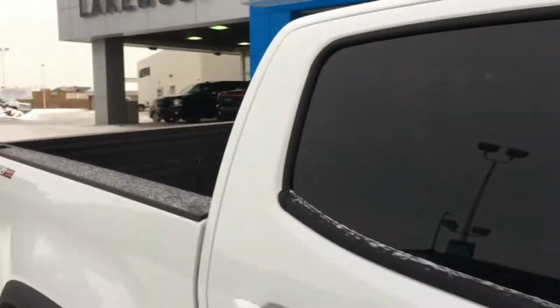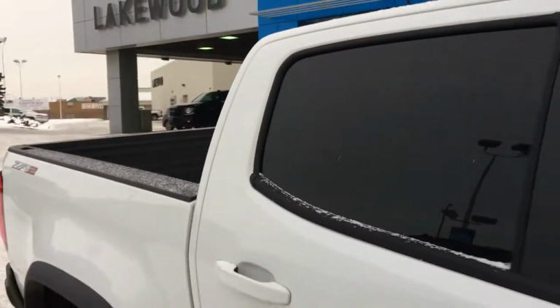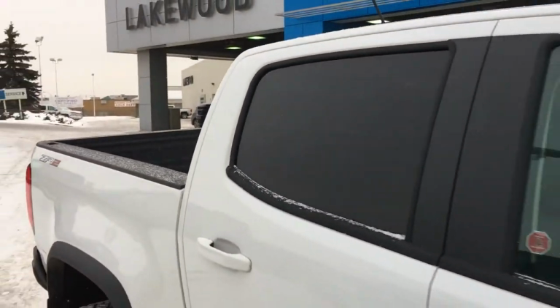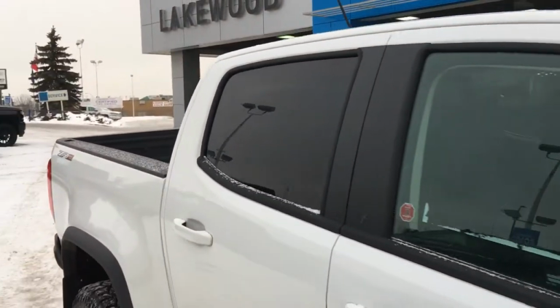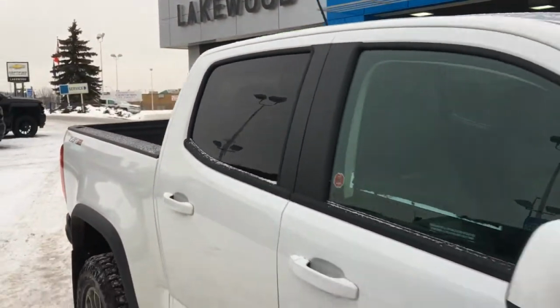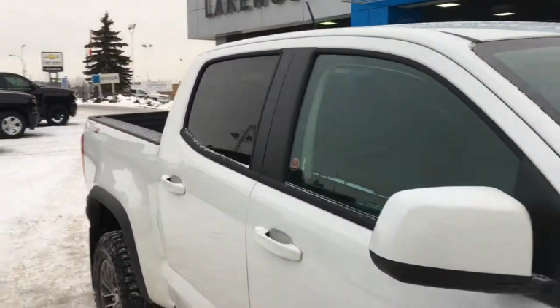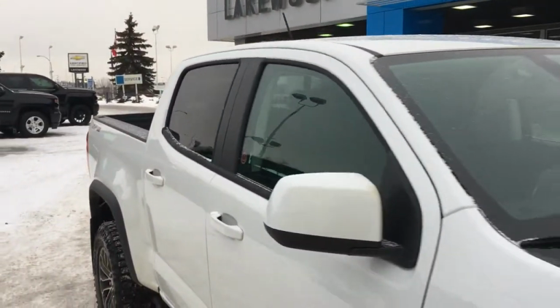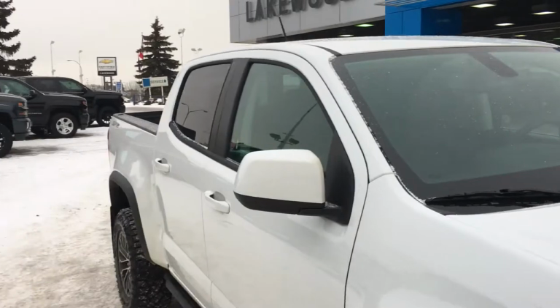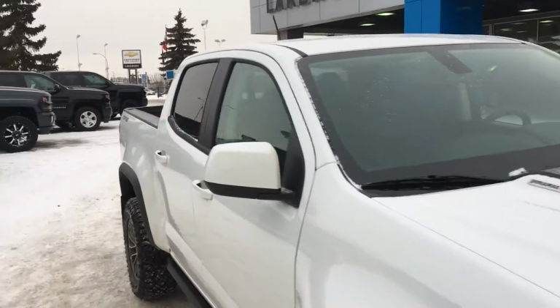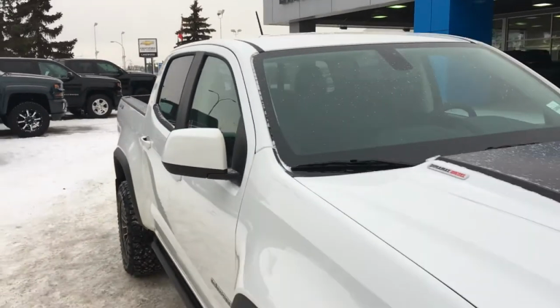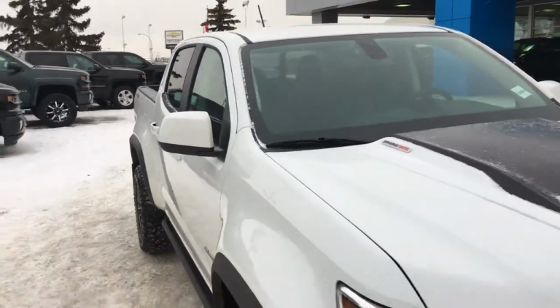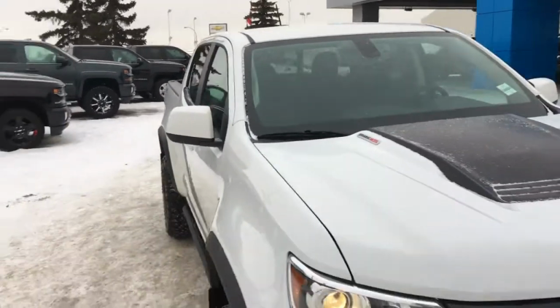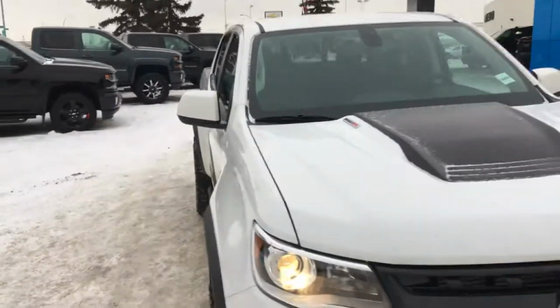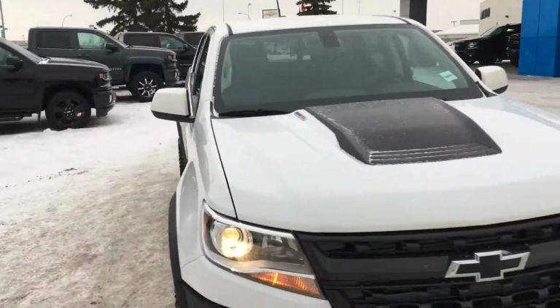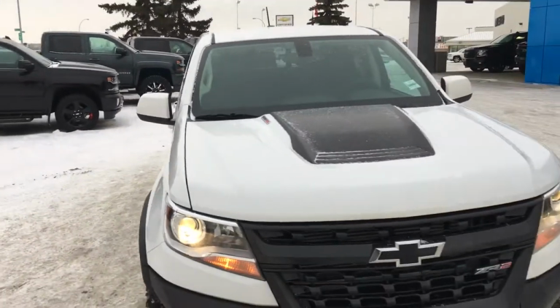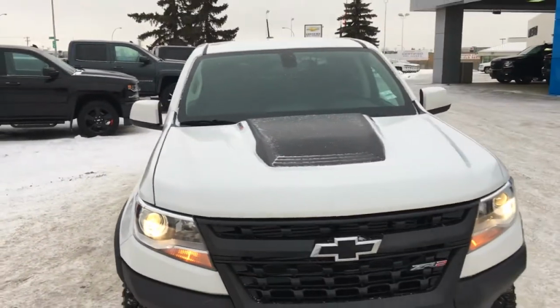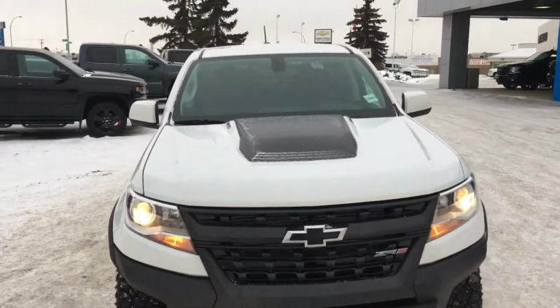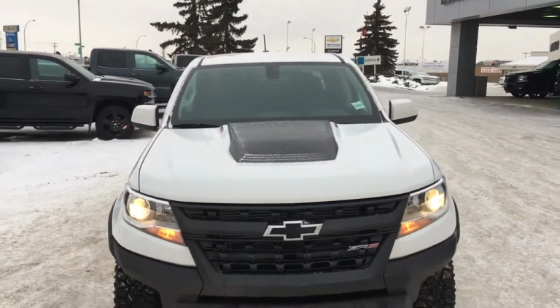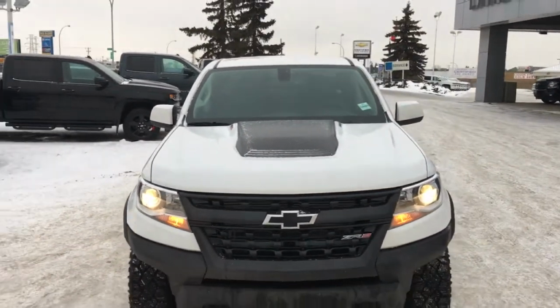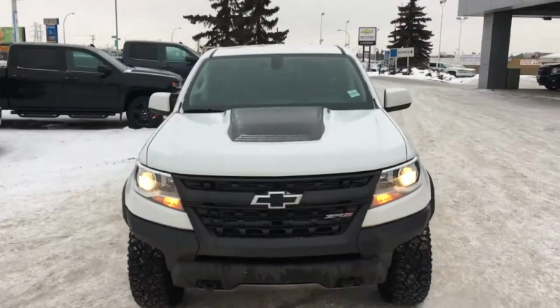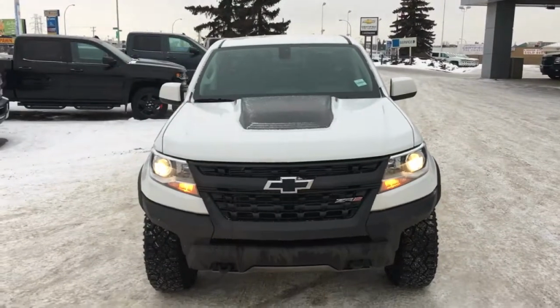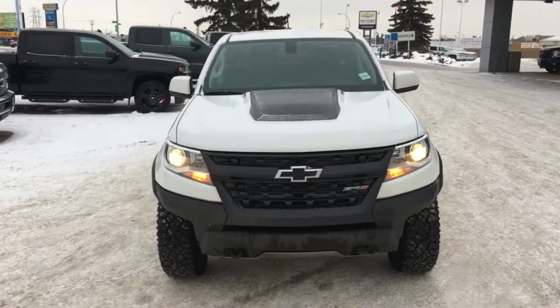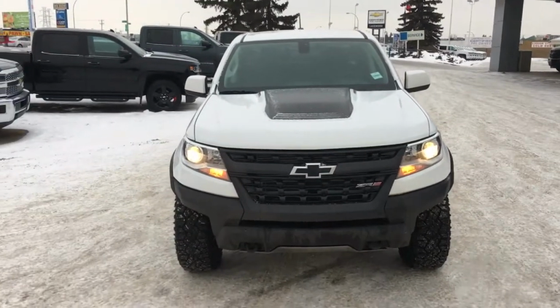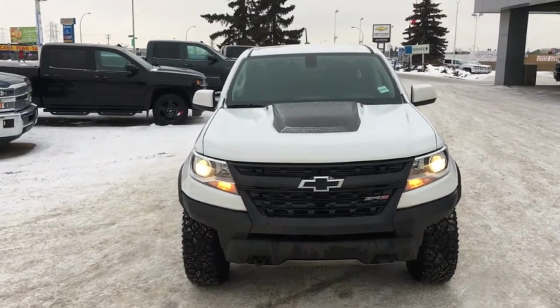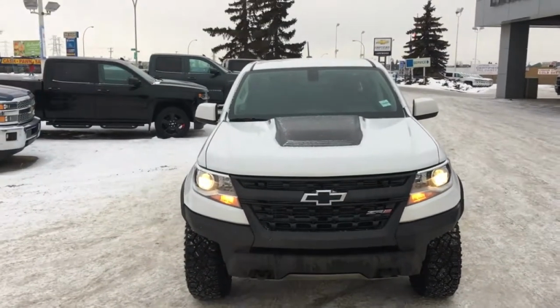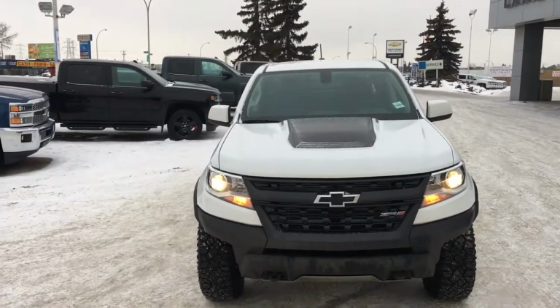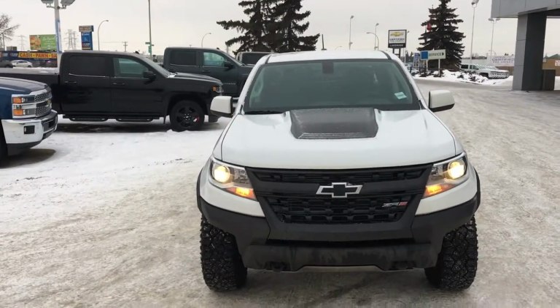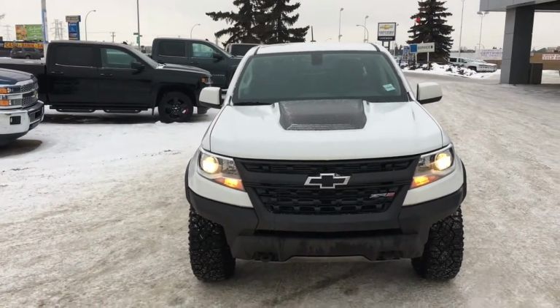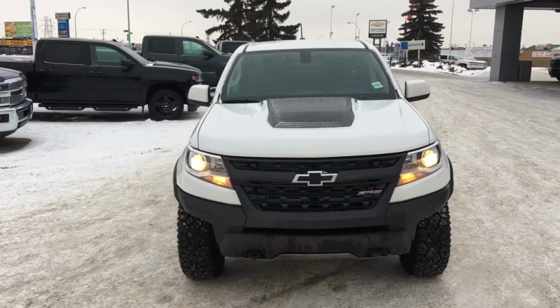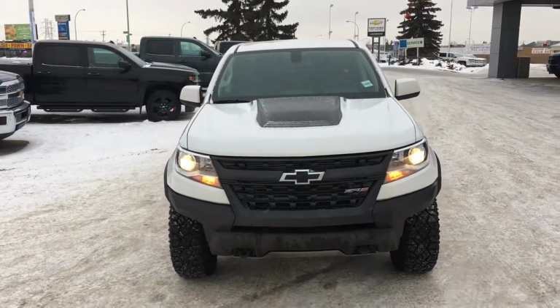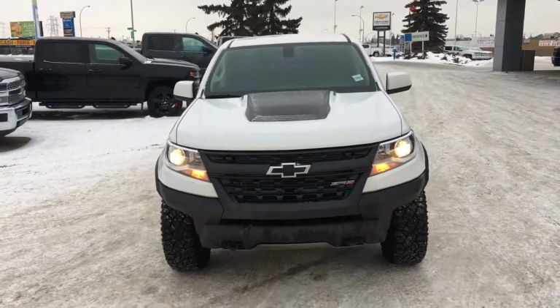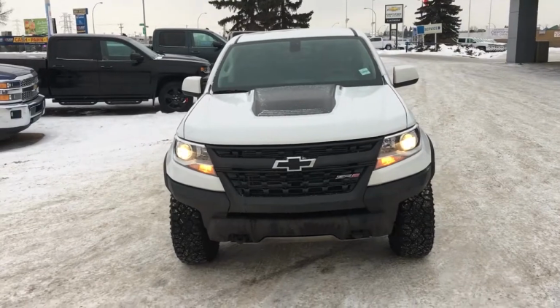So if I tantalized you a little bit, come on down to Lakewood Chevrolet. Give this vehicle, this truck, the test drive it deserves. We're at Lakewood Chevrolet on the corner of 34th and 91st. Come on down — I'll hold the keys. Follow us on.